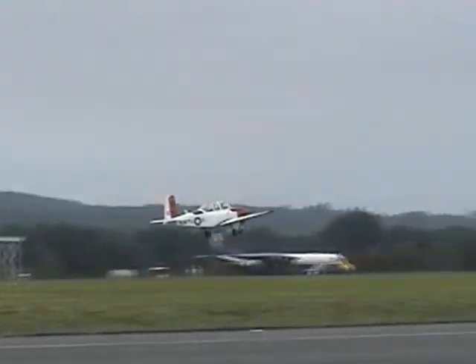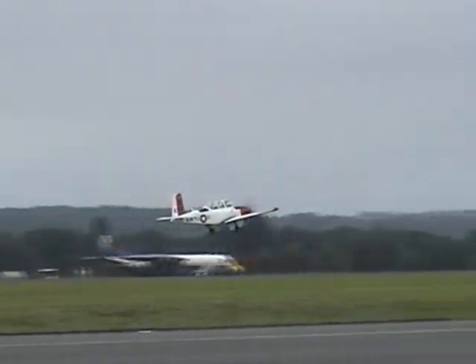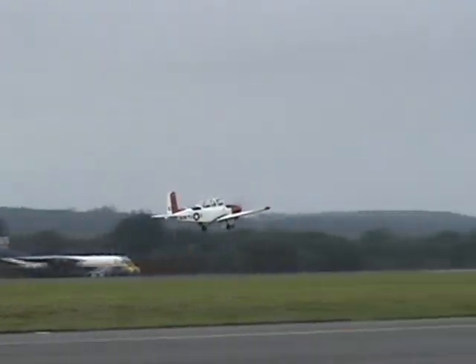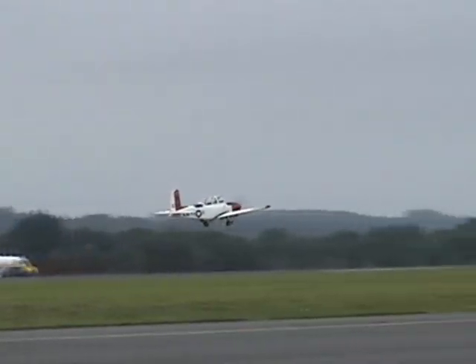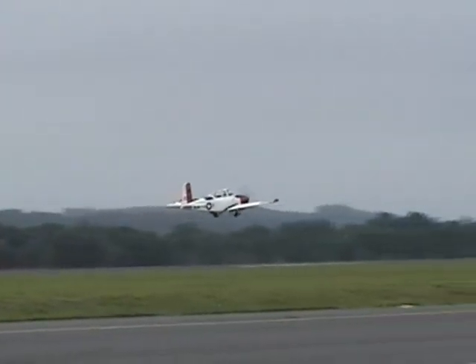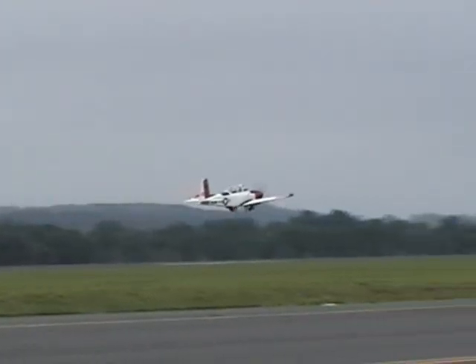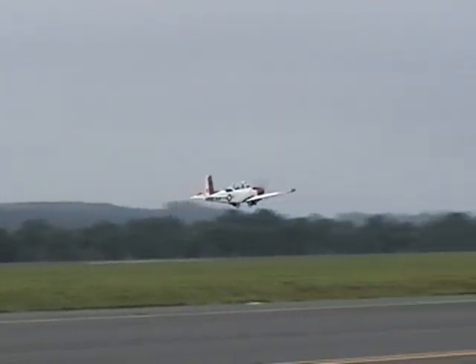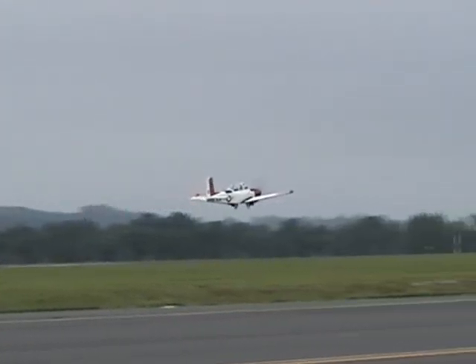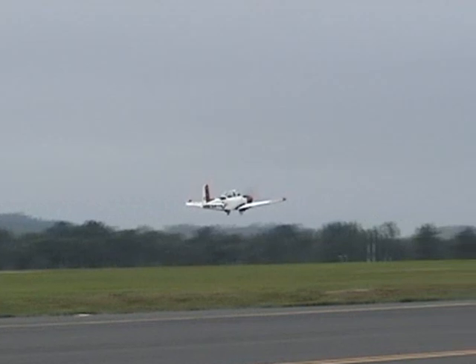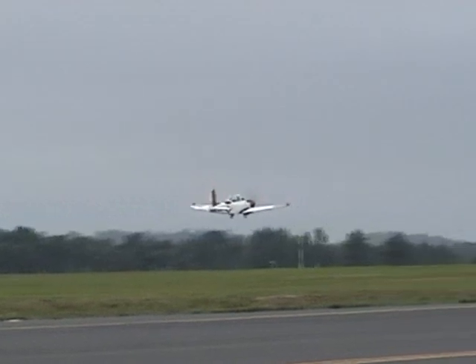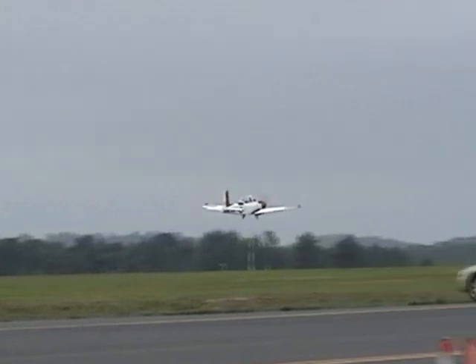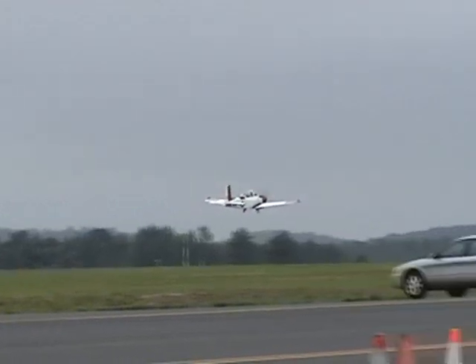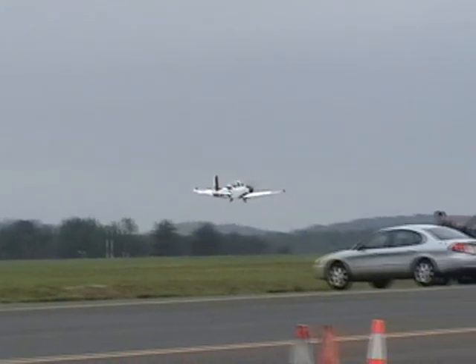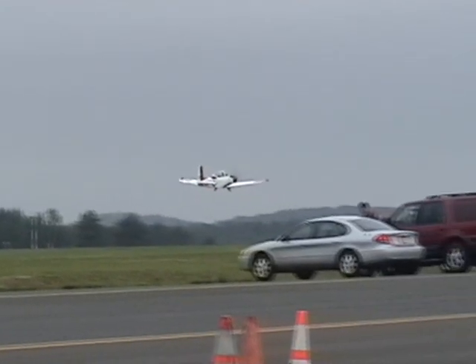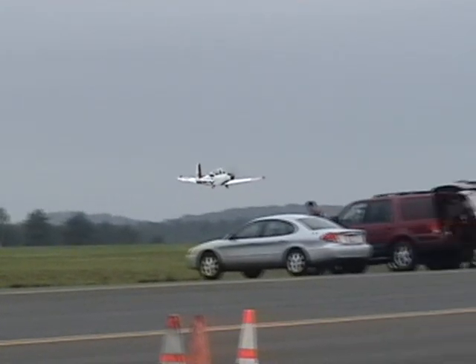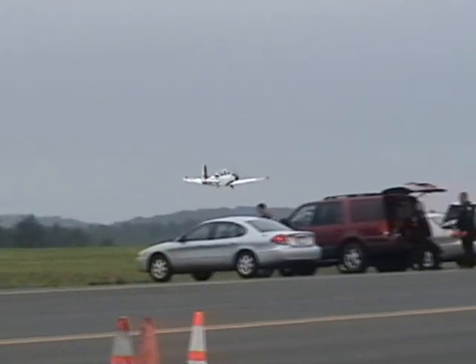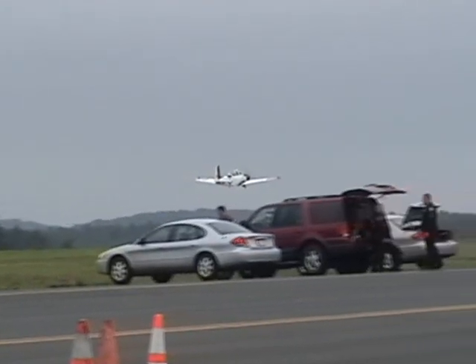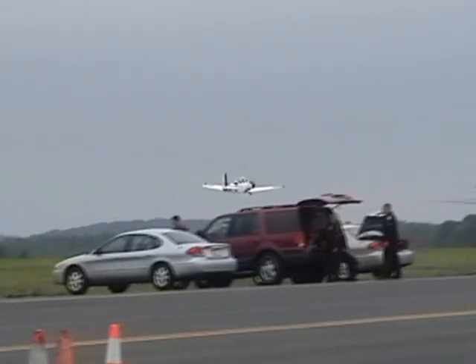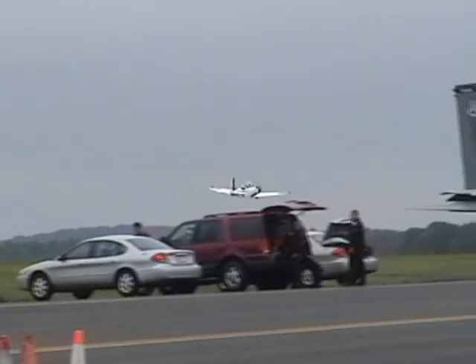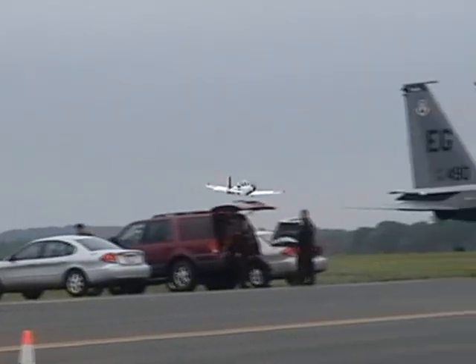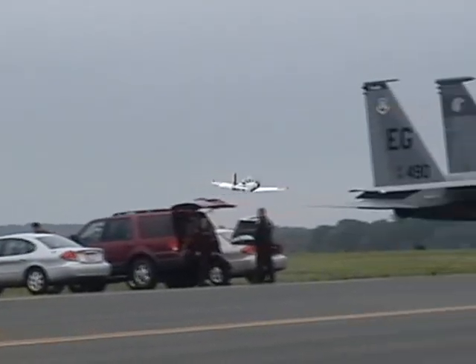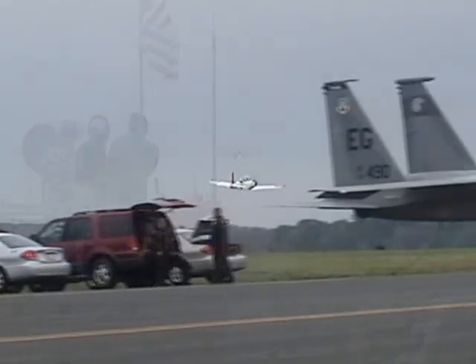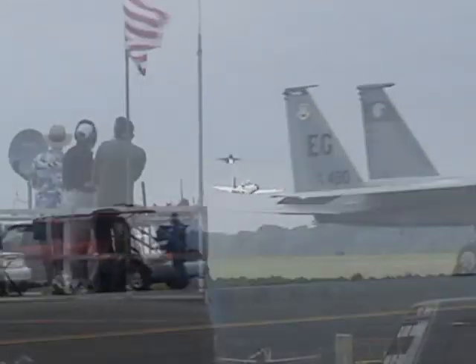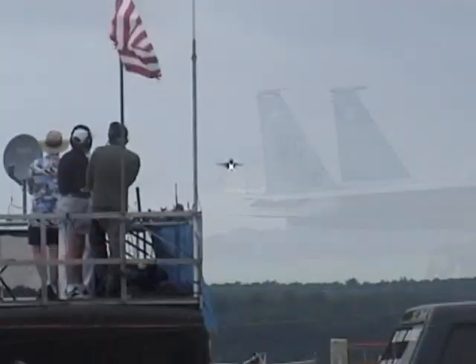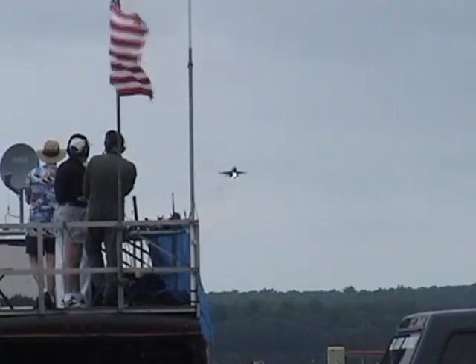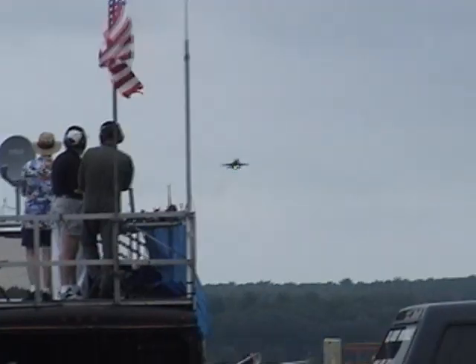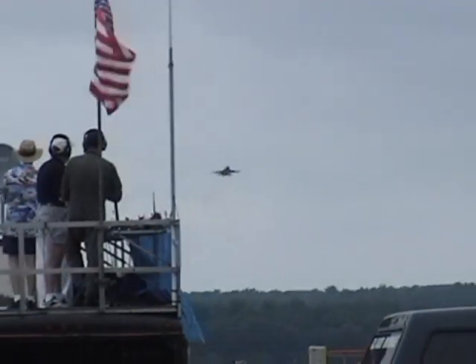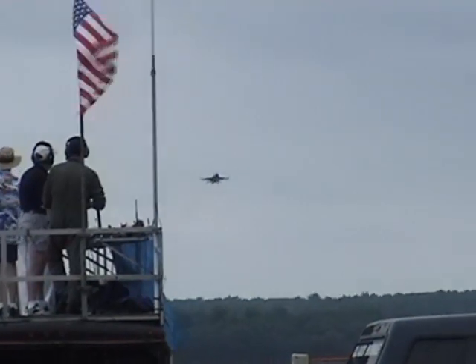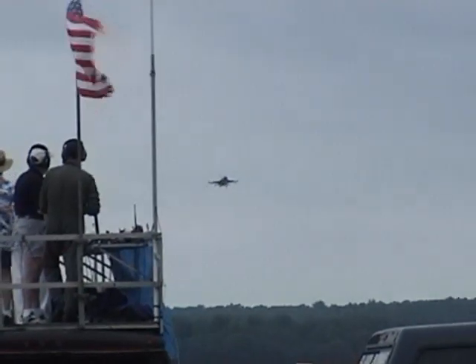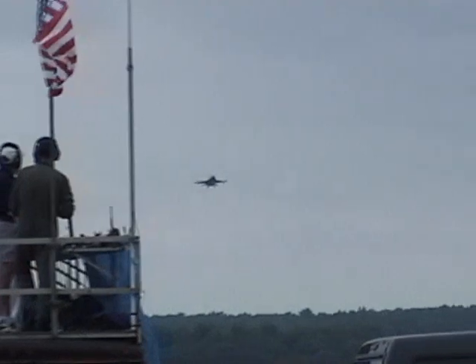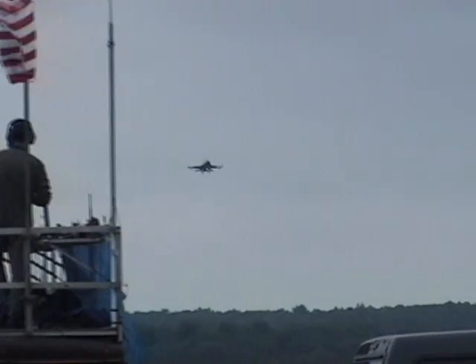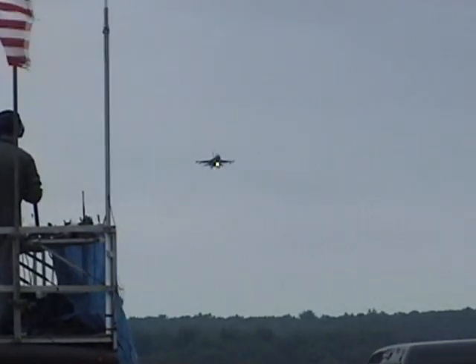The F-16 is on its way in again, and shortly we'll be getting the A-10s back. It's a lot like last time, but this time he's going to put it right on the runway.